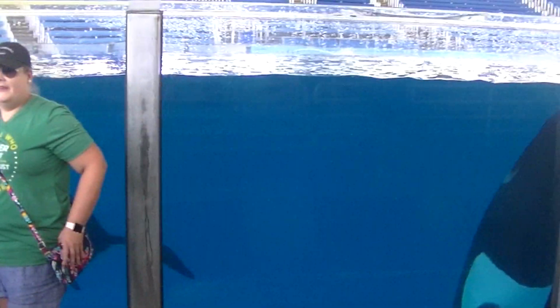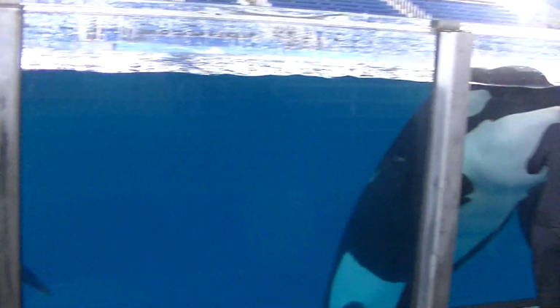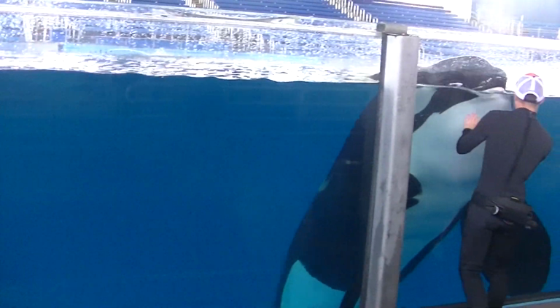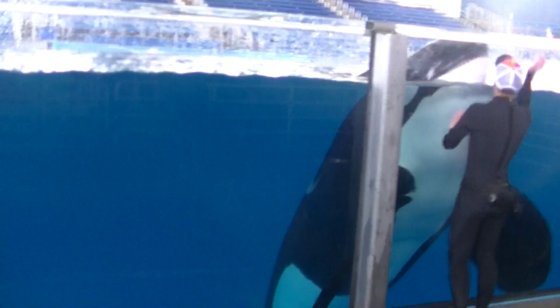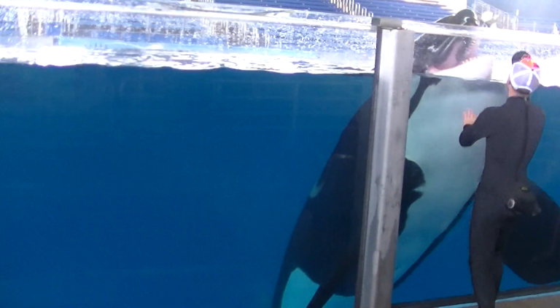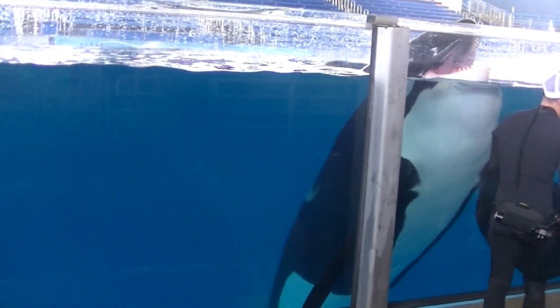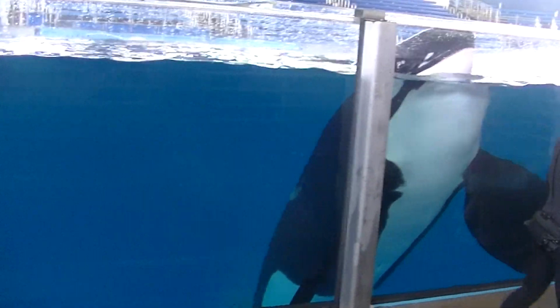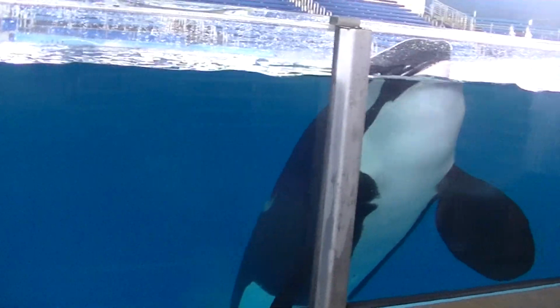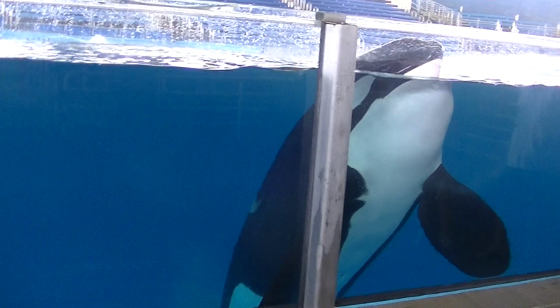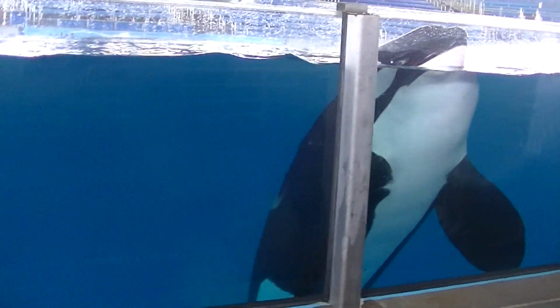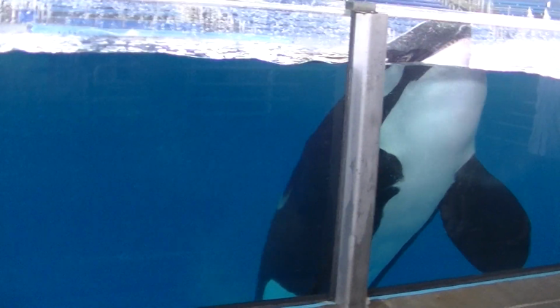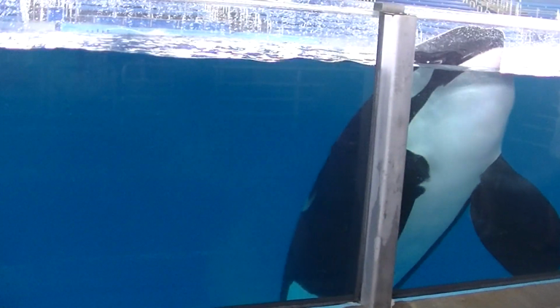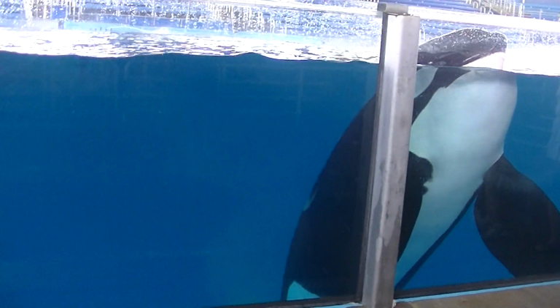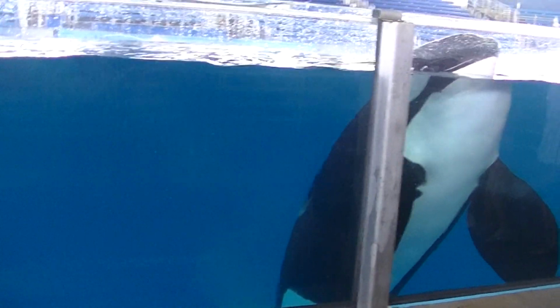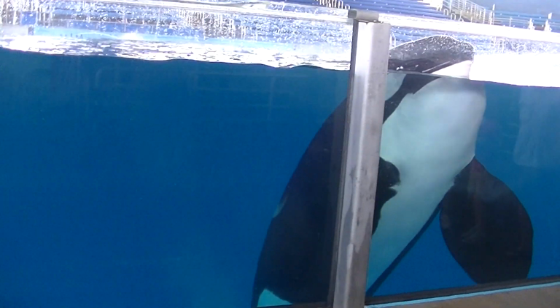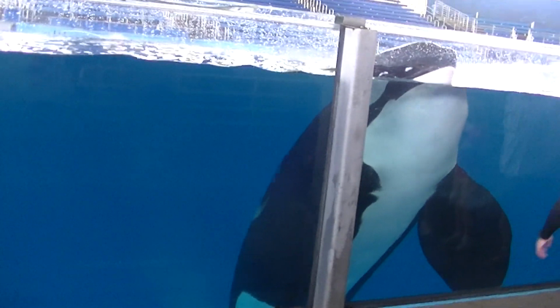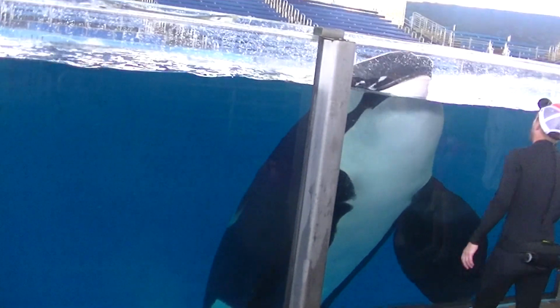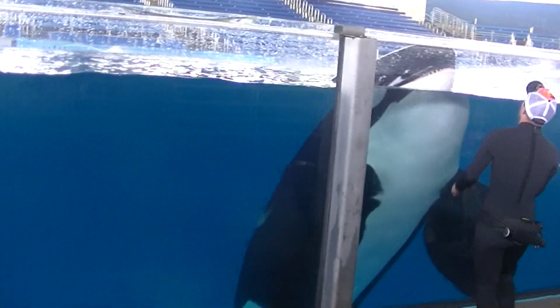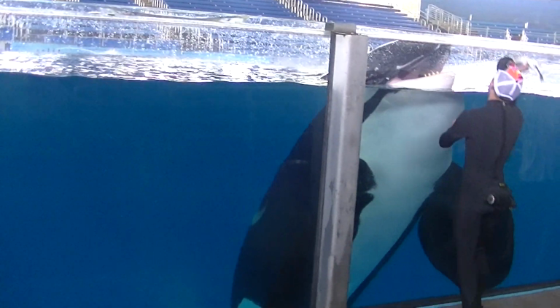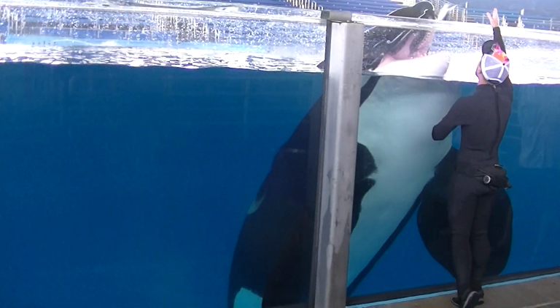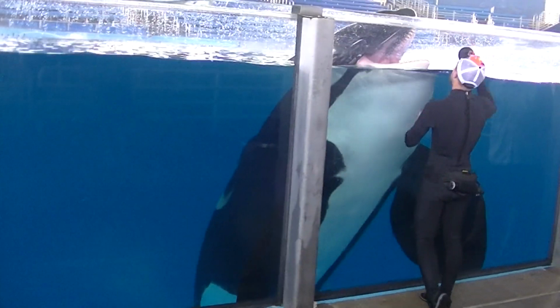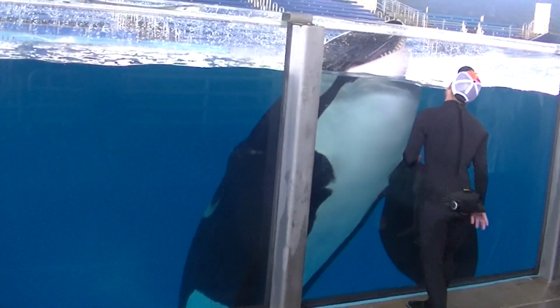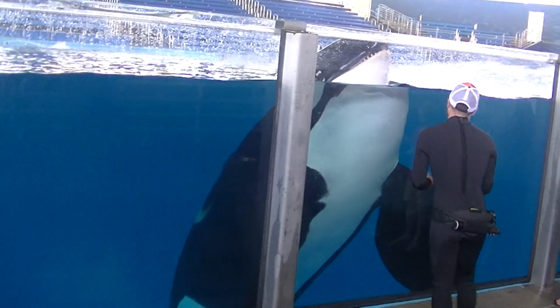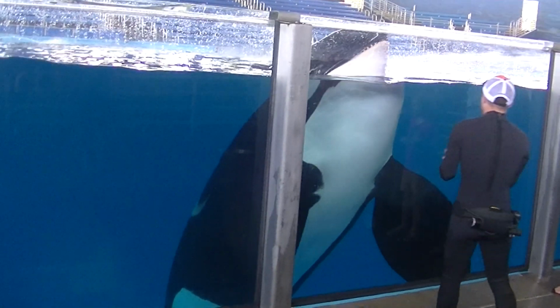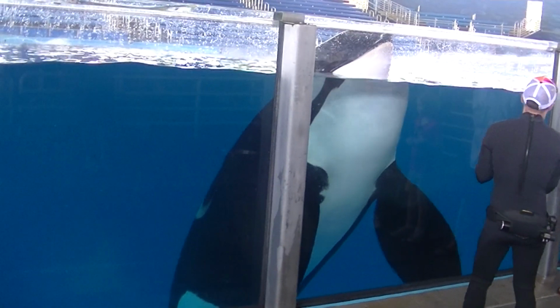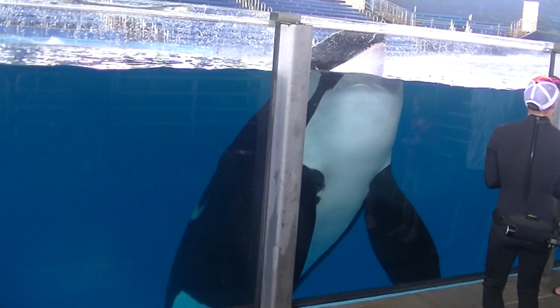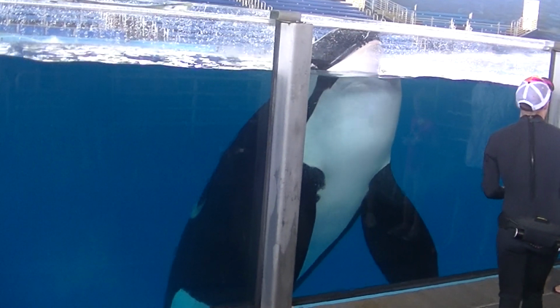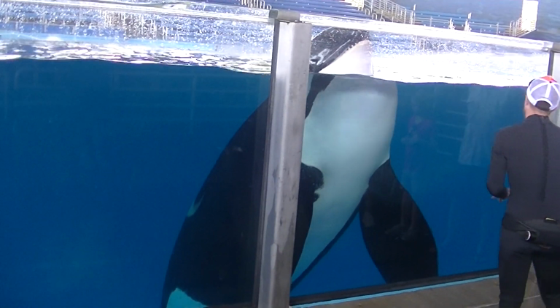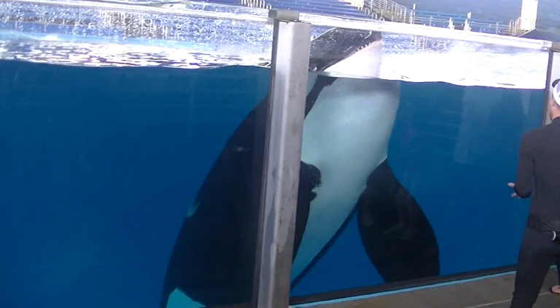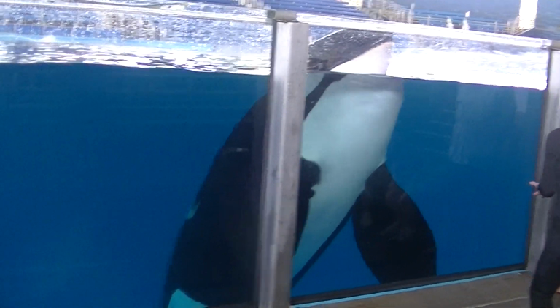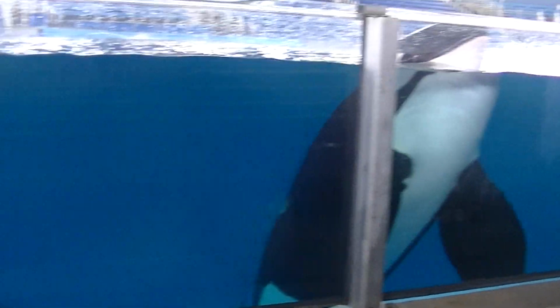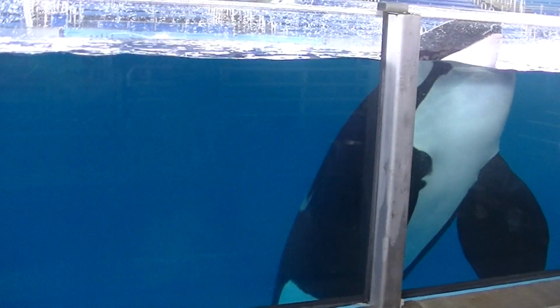Underwater, one breath. And then you have to dive down — I believe it's almost 20 feet — to retrieve a weight. And there was a platform dive, a six-foot dive, to see if you had good diving form.